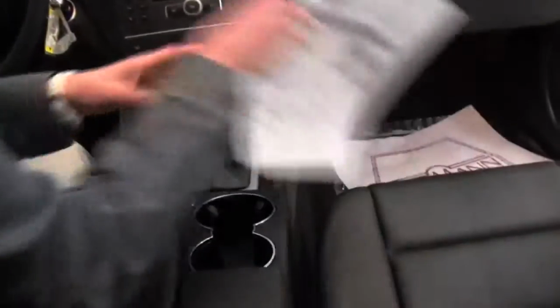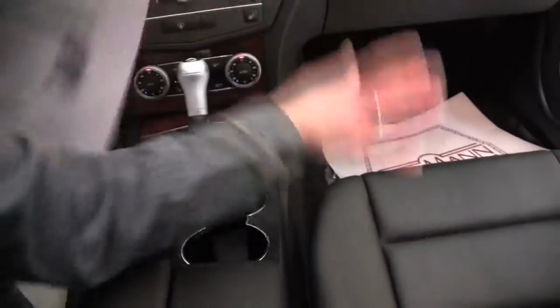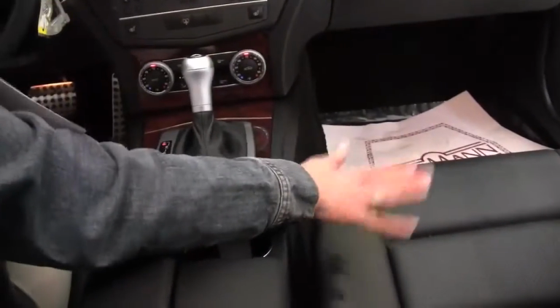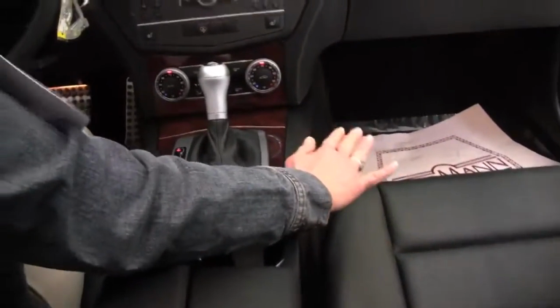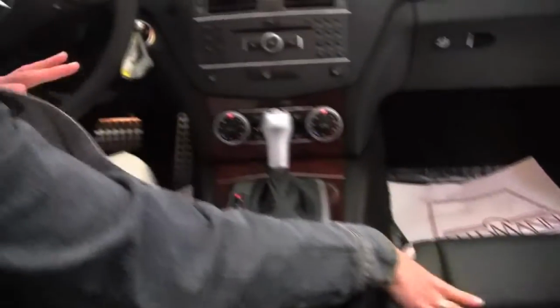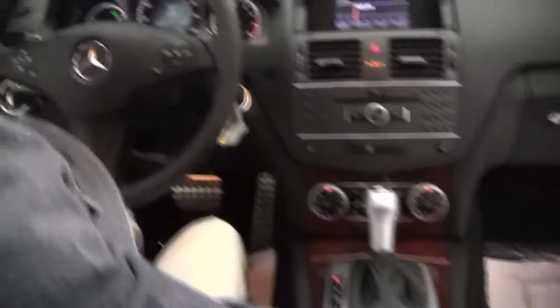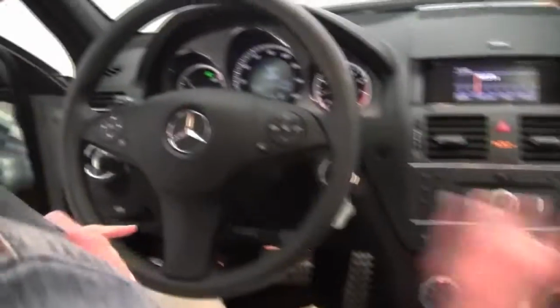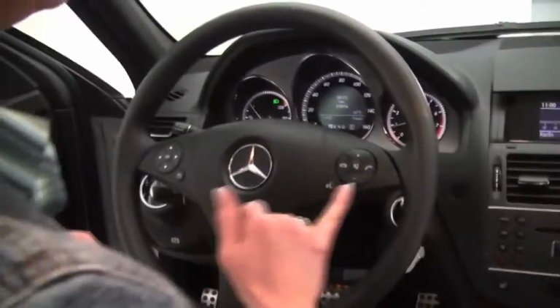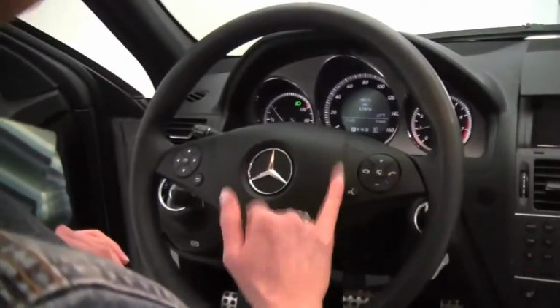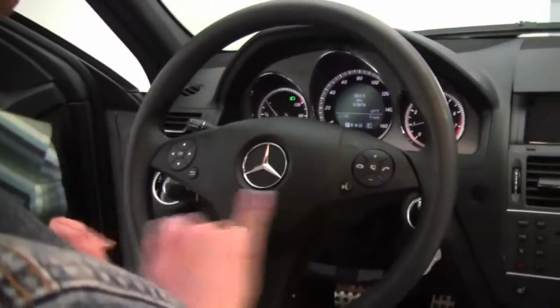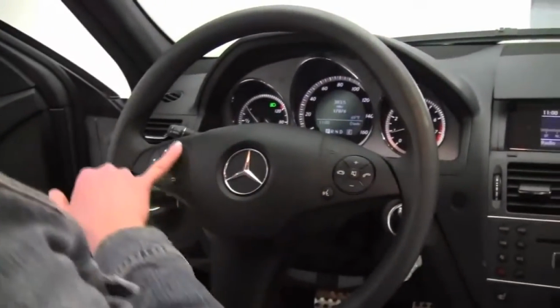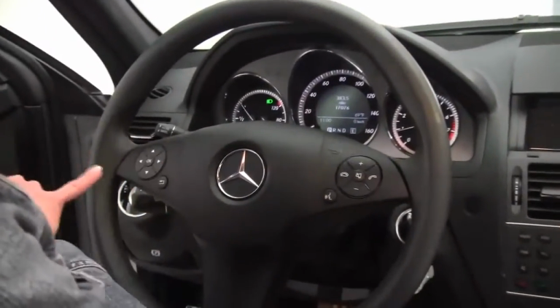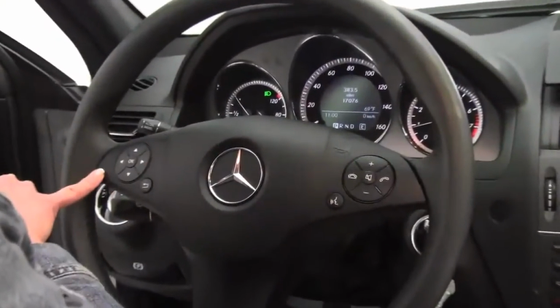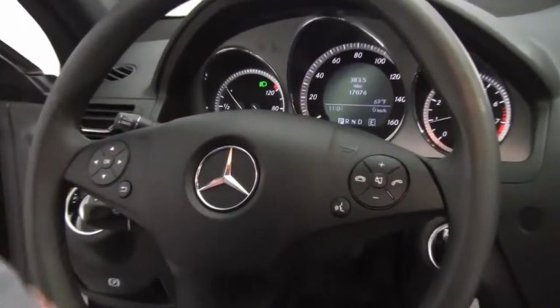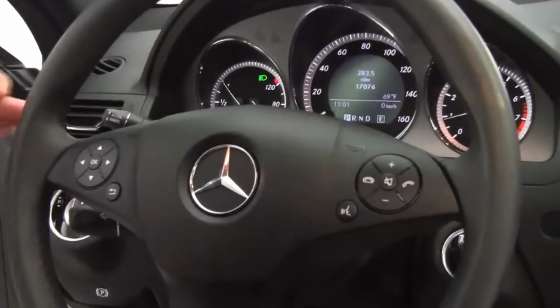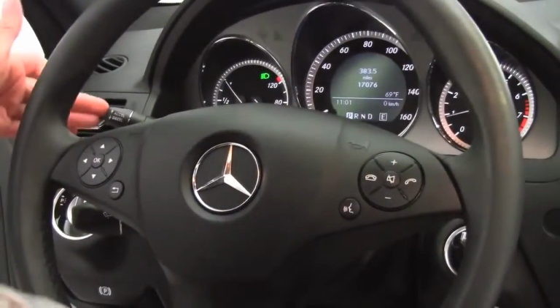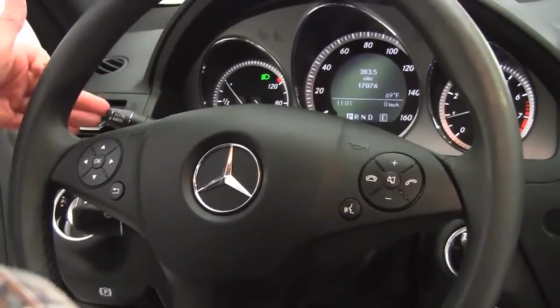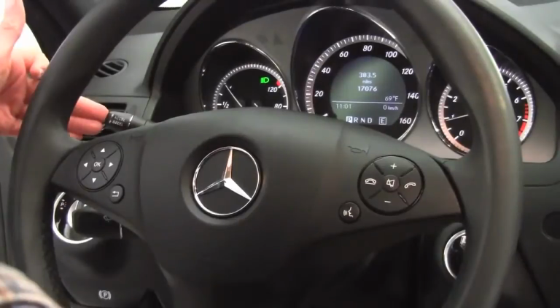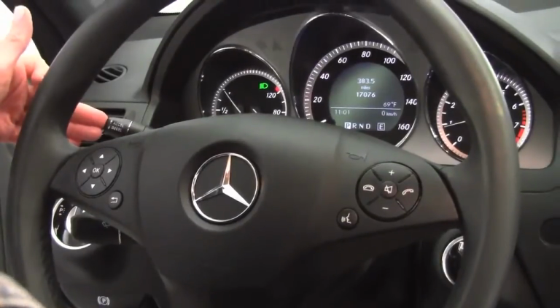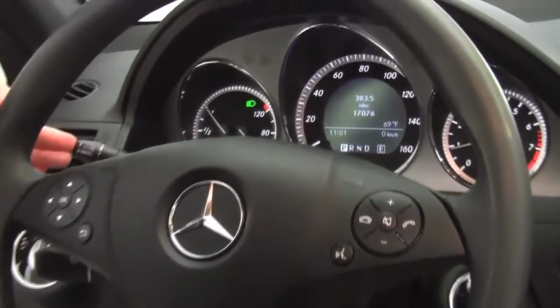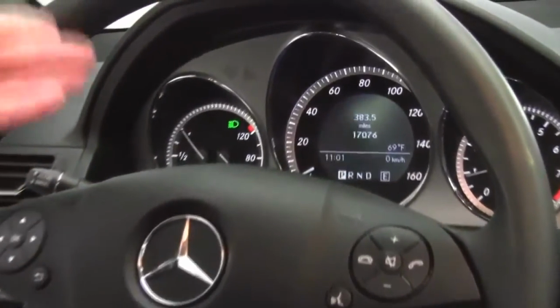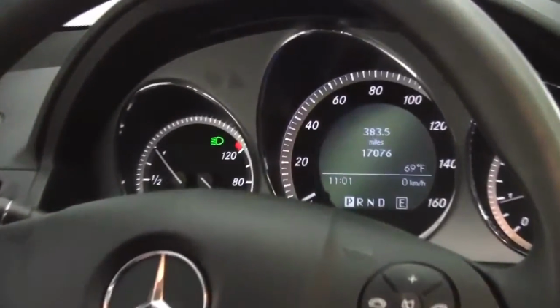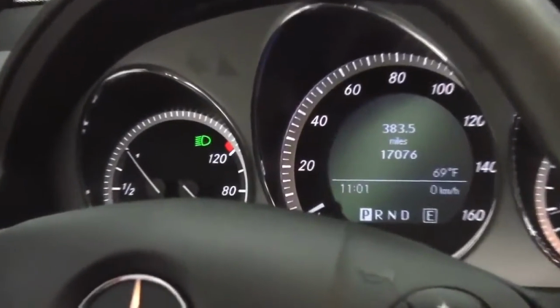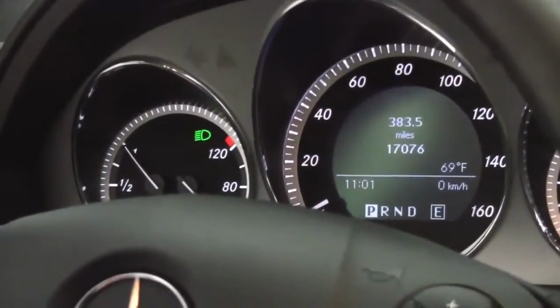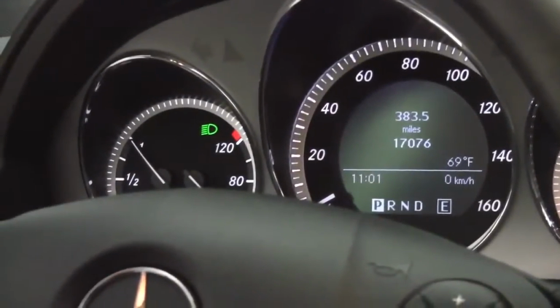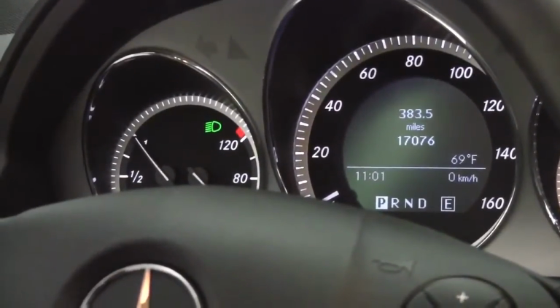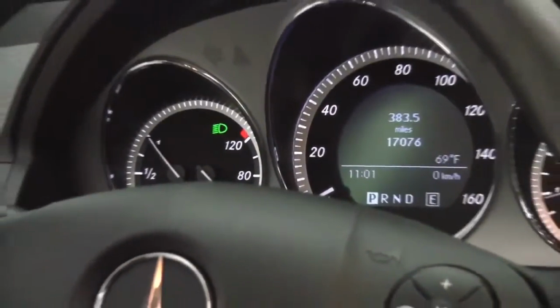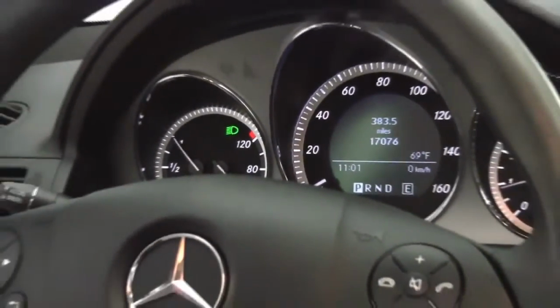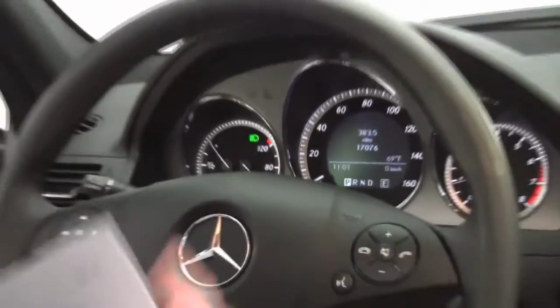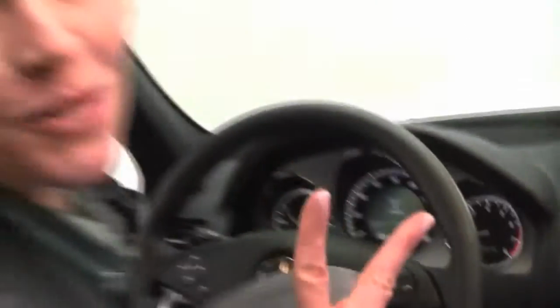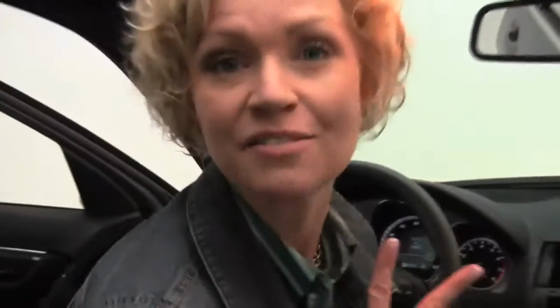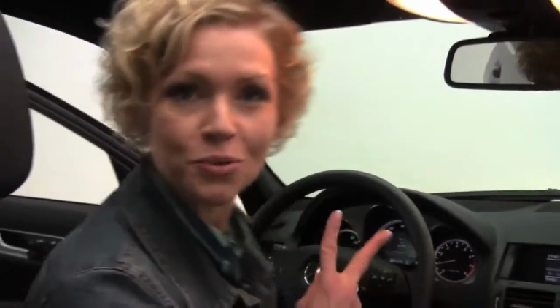The seat upholstery is in wonderful condition. Bluetooth capabilities, steering wheel mounted audio controls, cruise control sitting right here behind the steering wheel. The vehicle has just 17,076 miles on it, and both sets of keys are available as well.